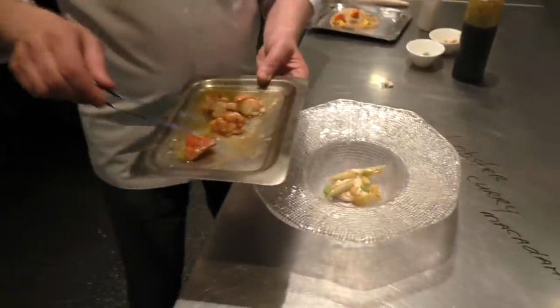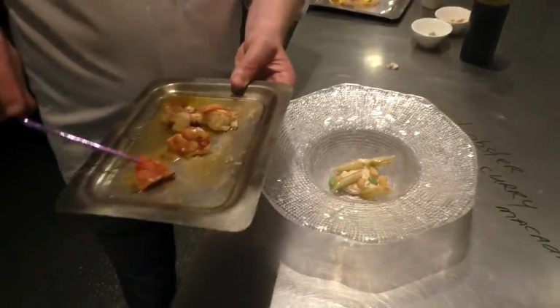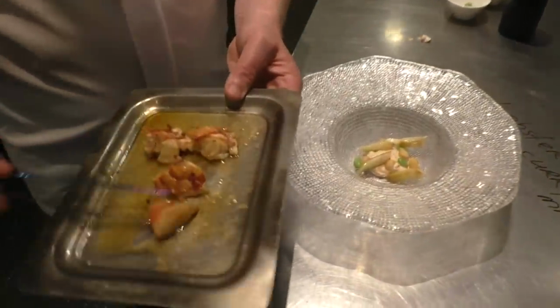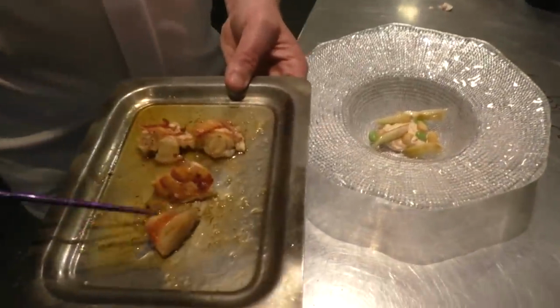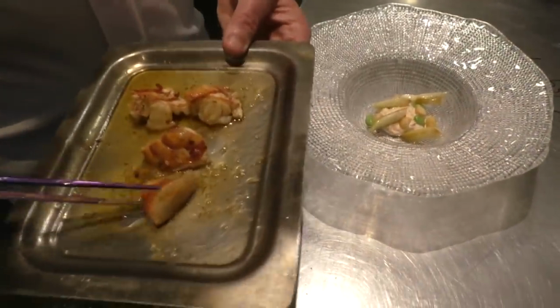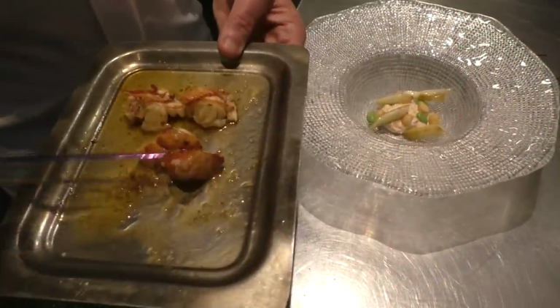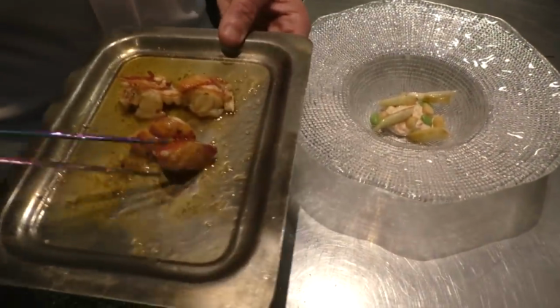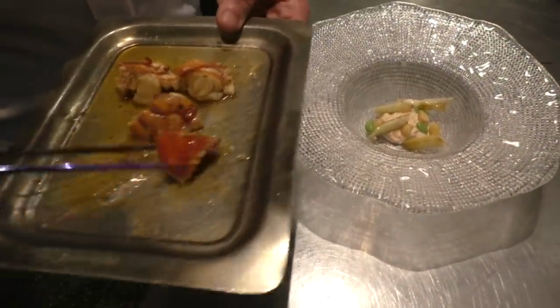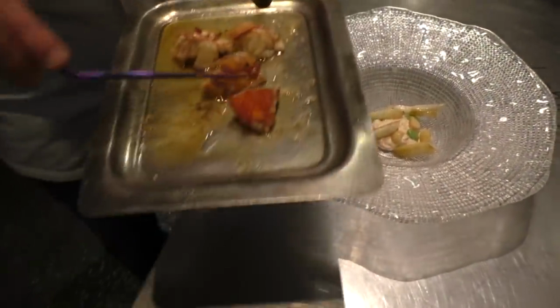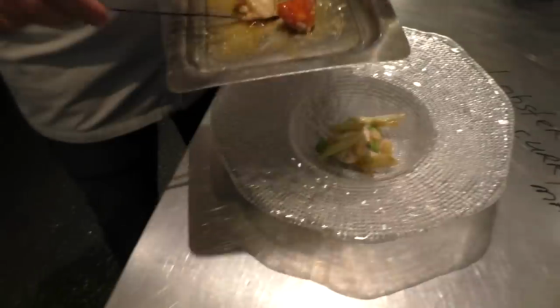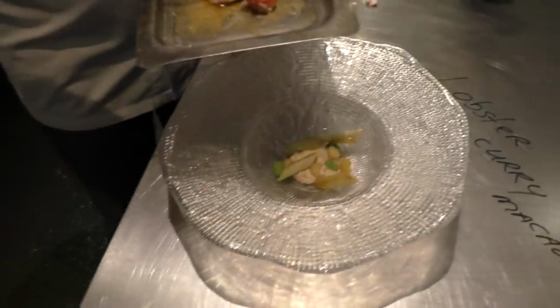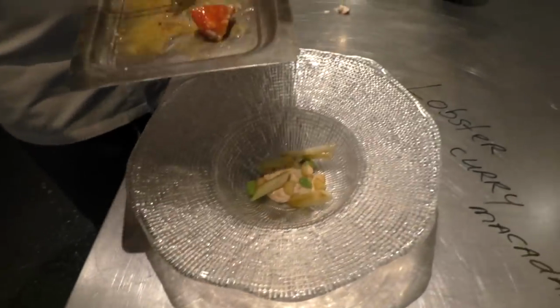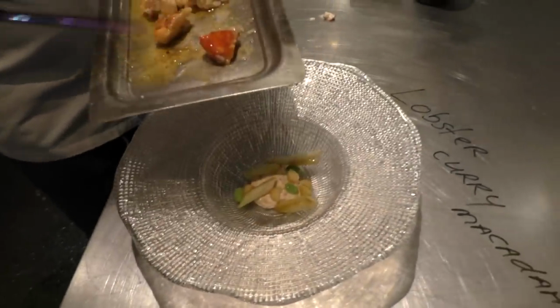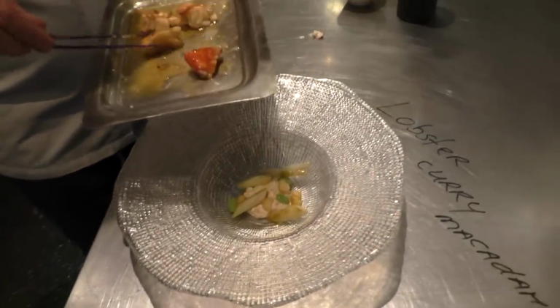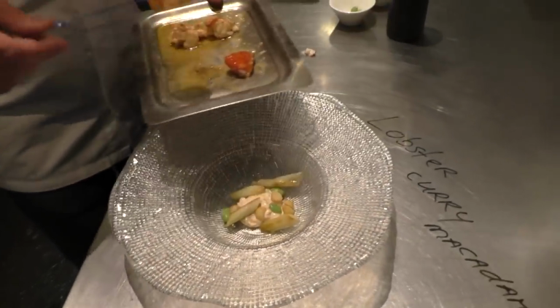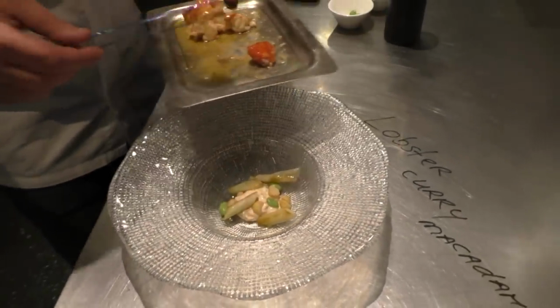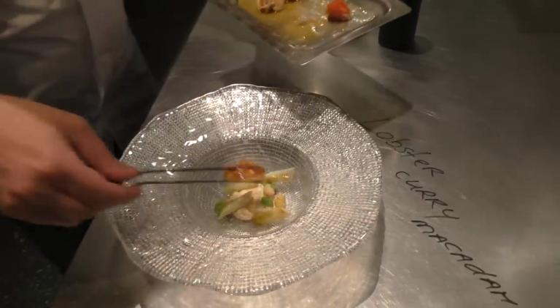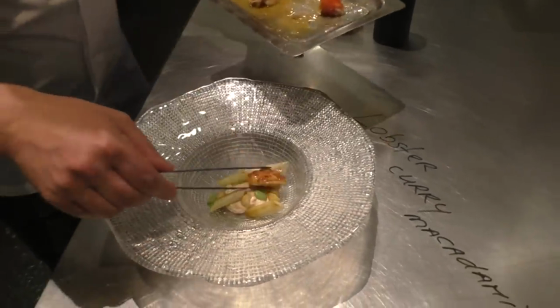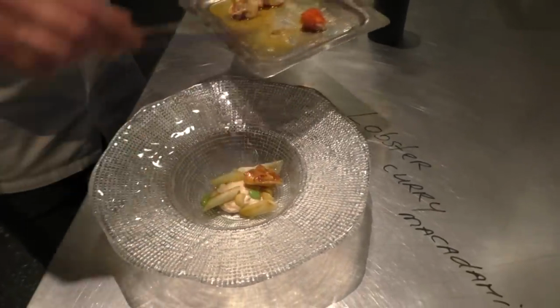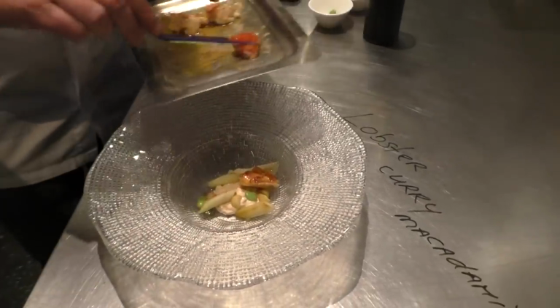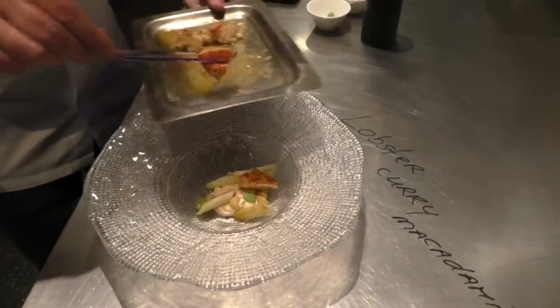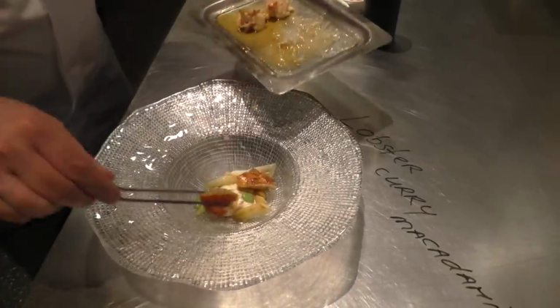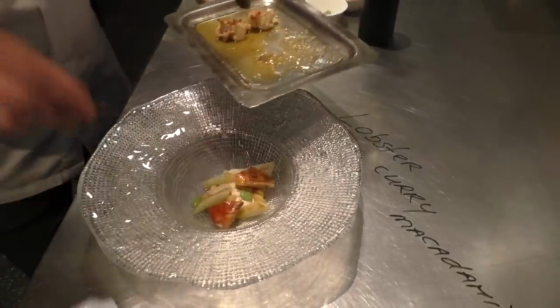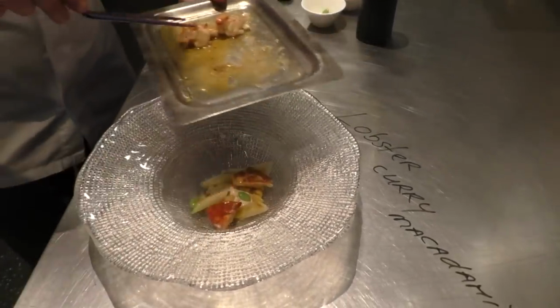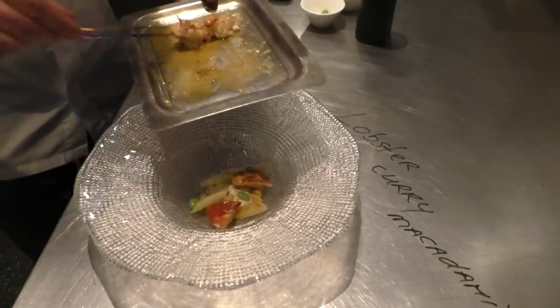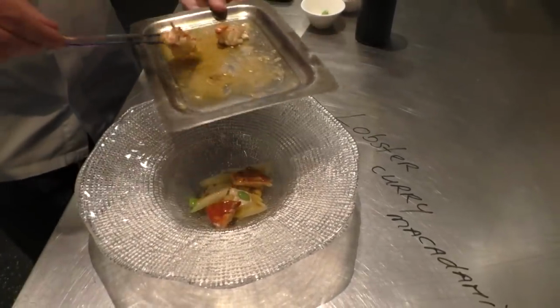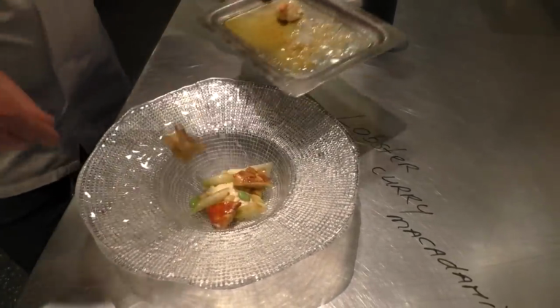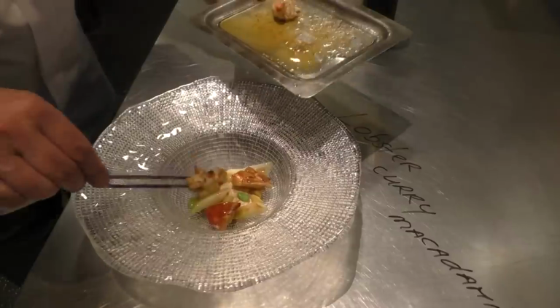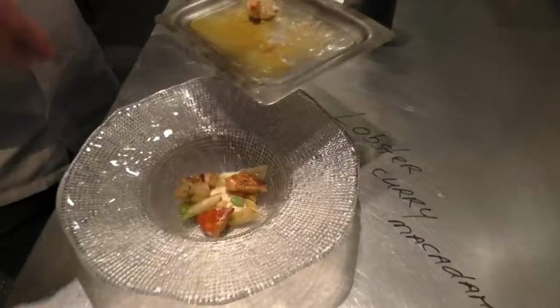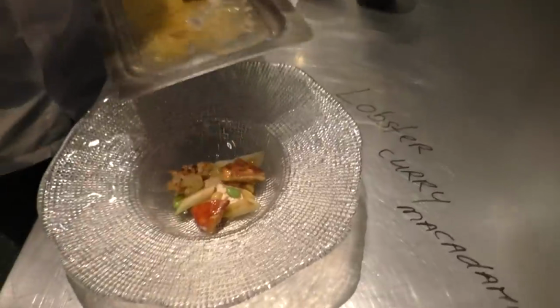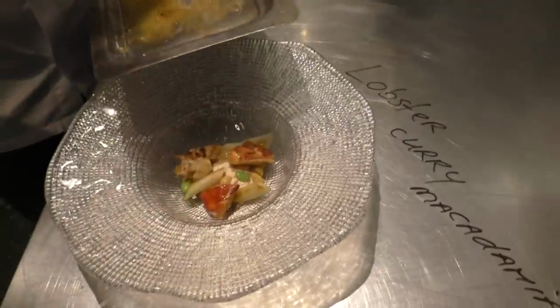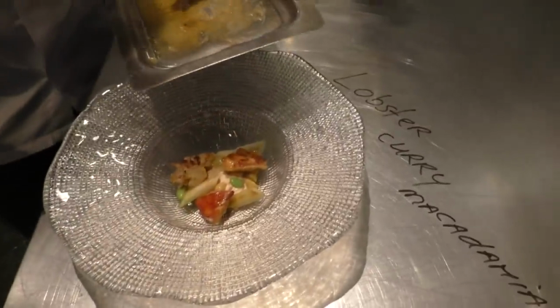And then we have the pieces of lobster we cooked, stir-fried with a little bit of butter, saltiness, and some pieces of garlic again. So it's very simple, just like a lukewarm dish.